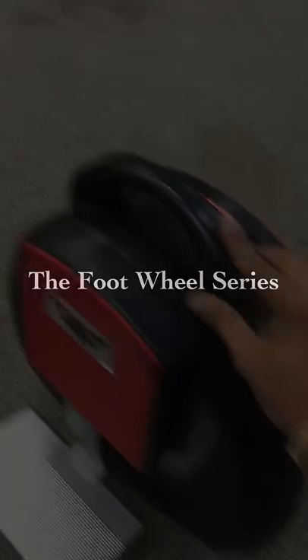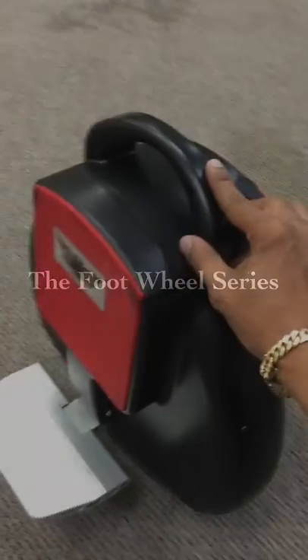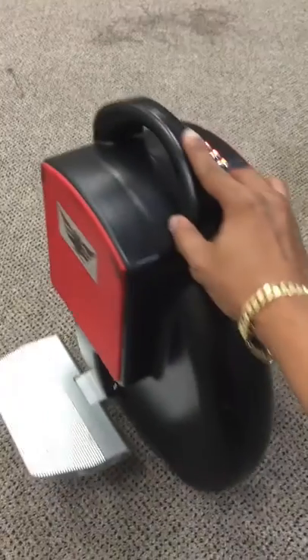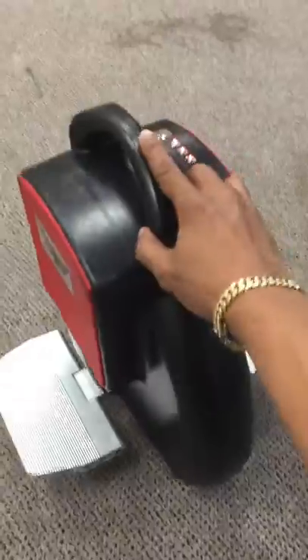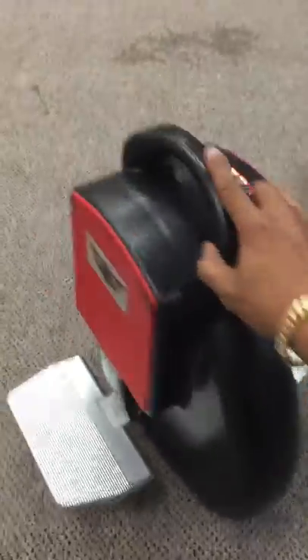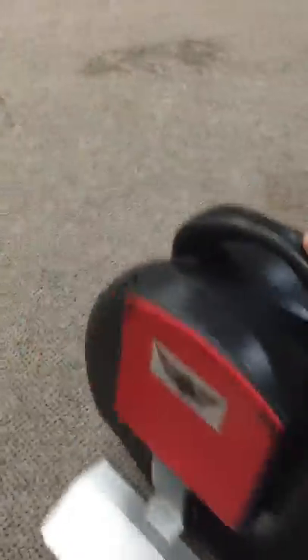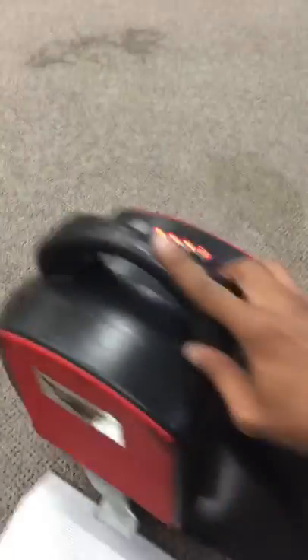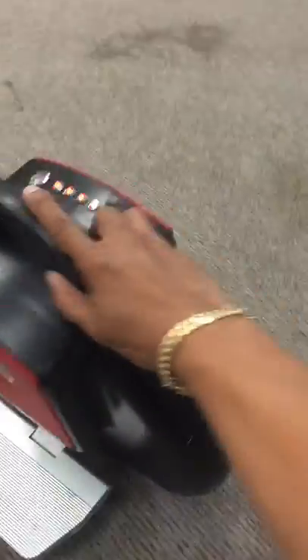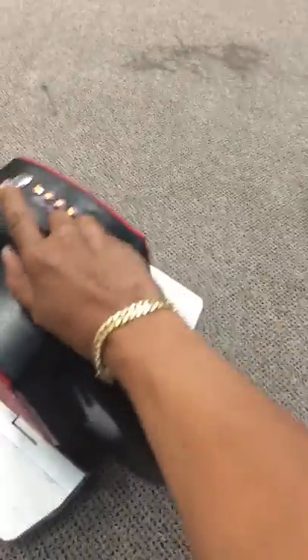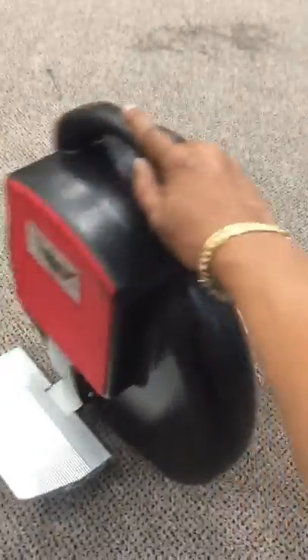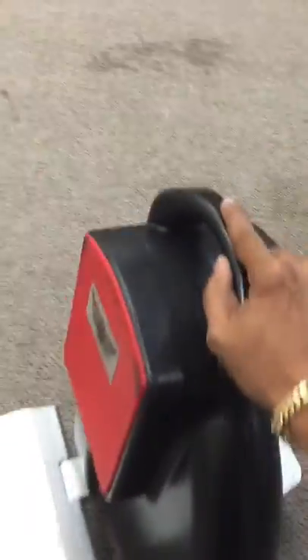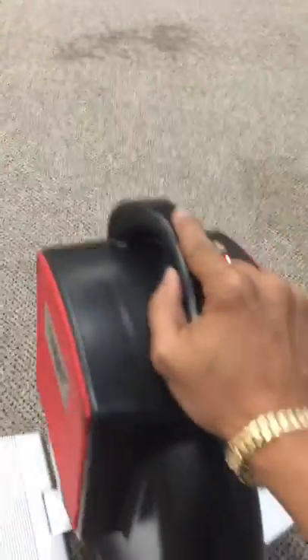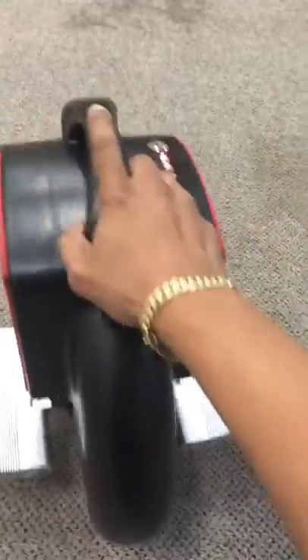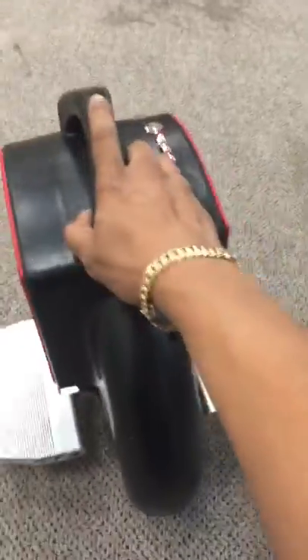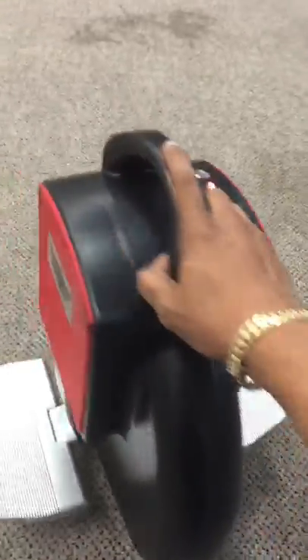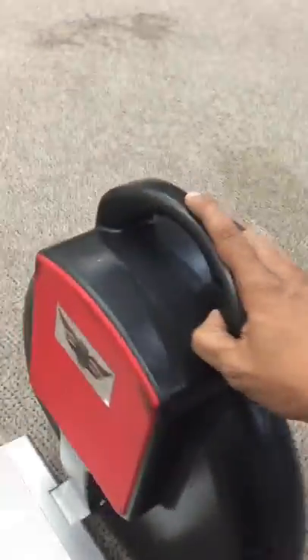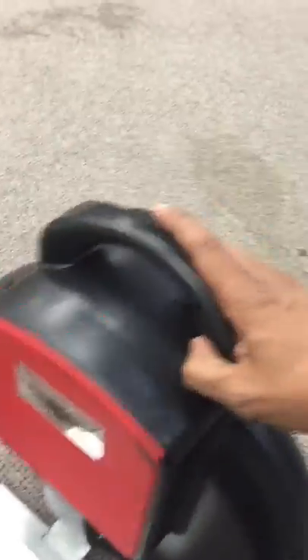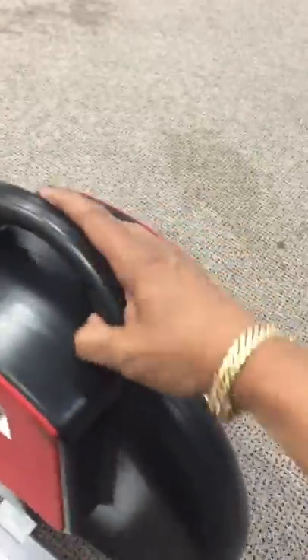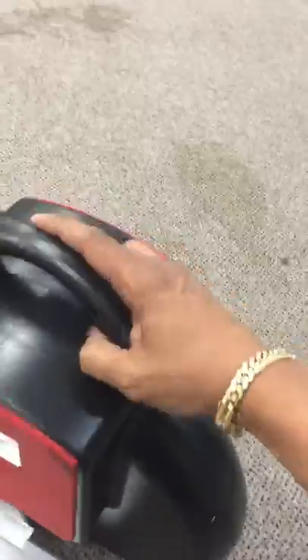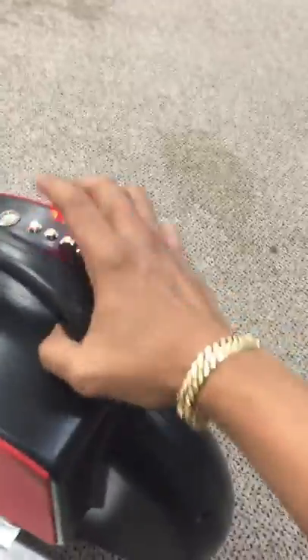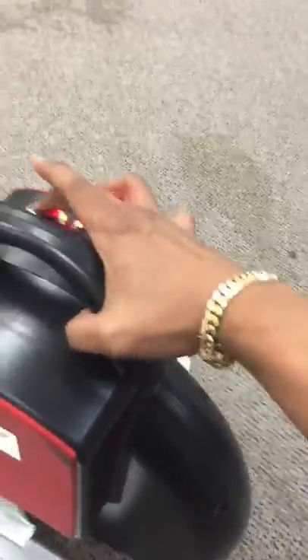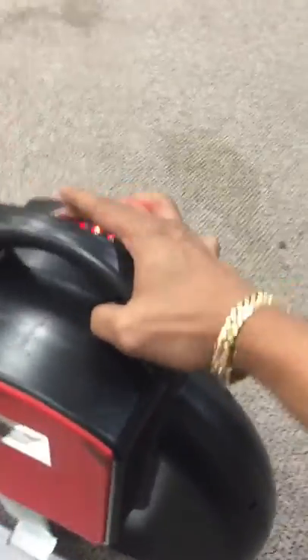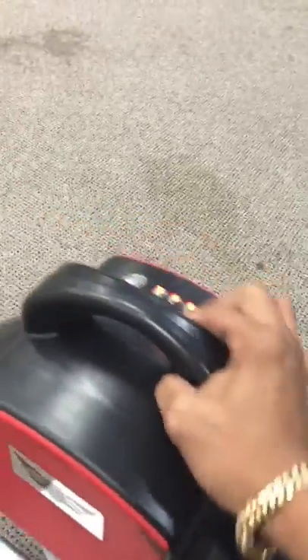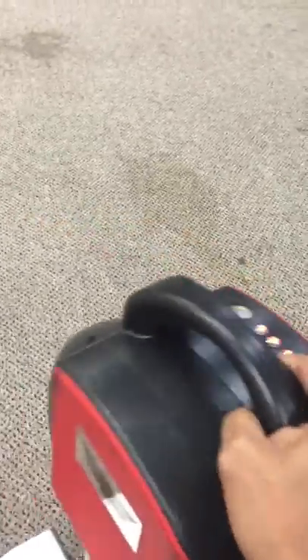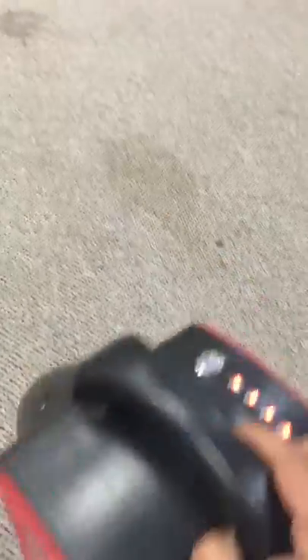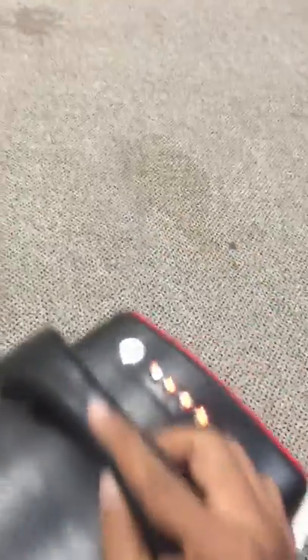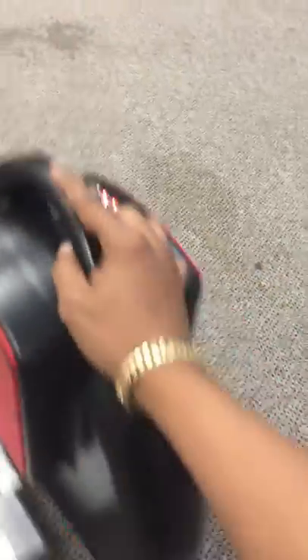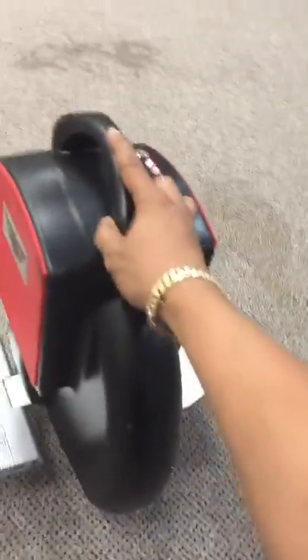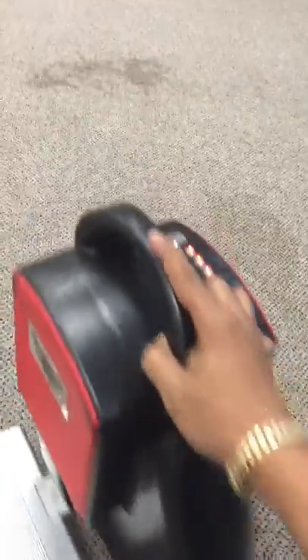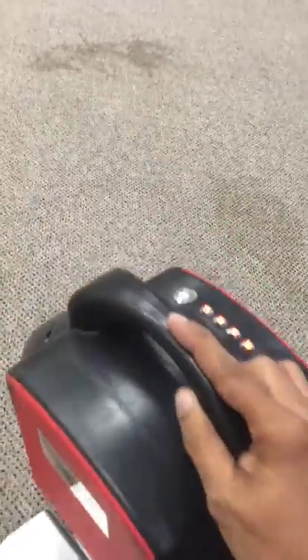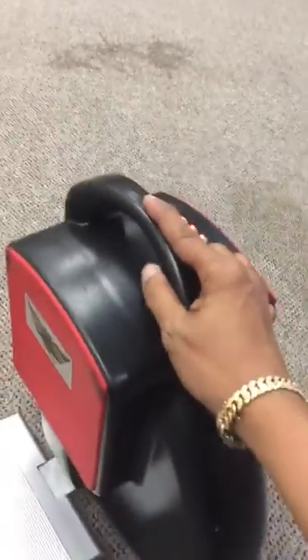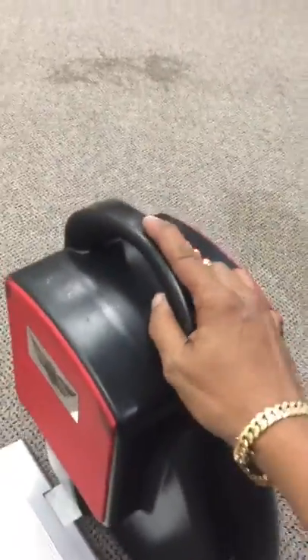The one good thing about this single foot wheel right here is that it's got a little gyro that keeps it straight. So say for instance if I was to push this, it'll just stay straight.